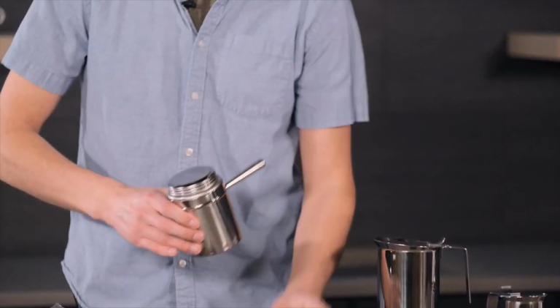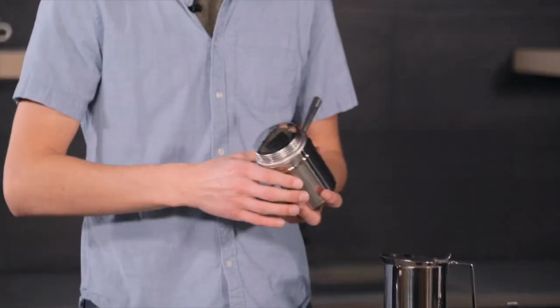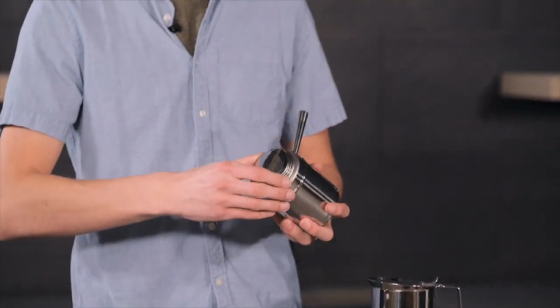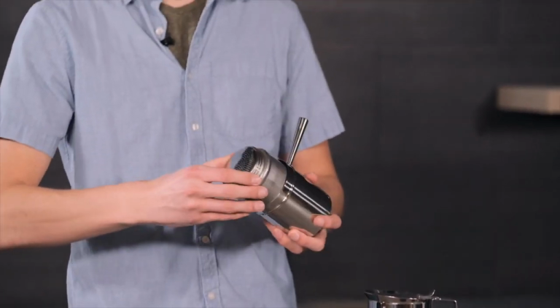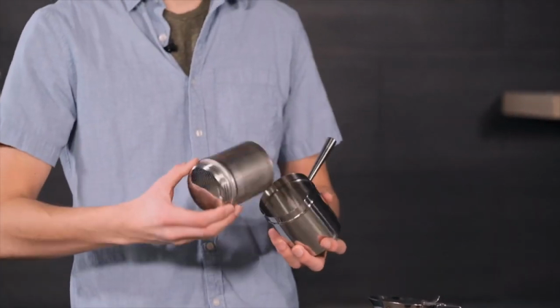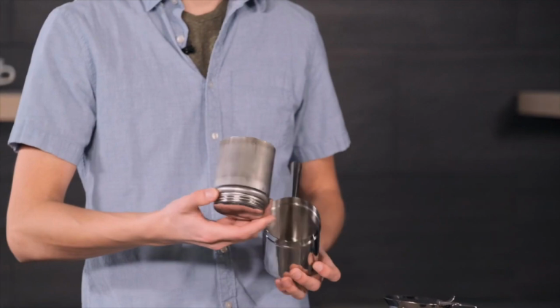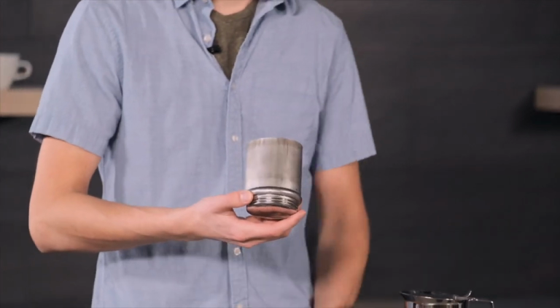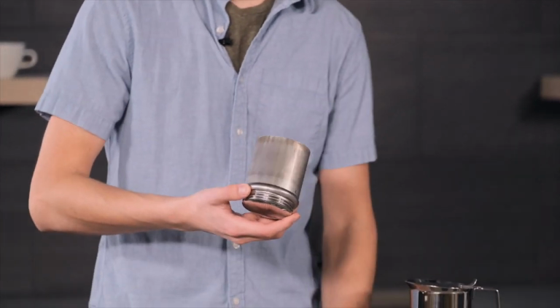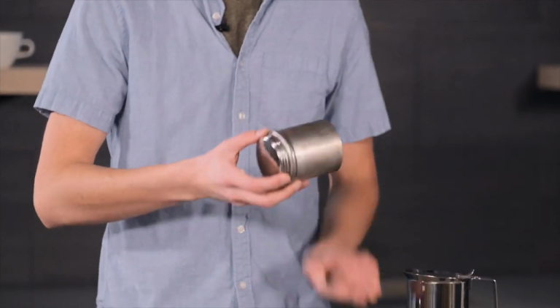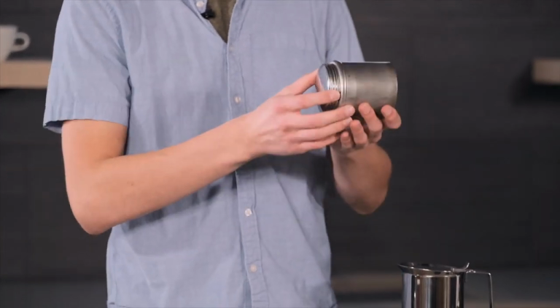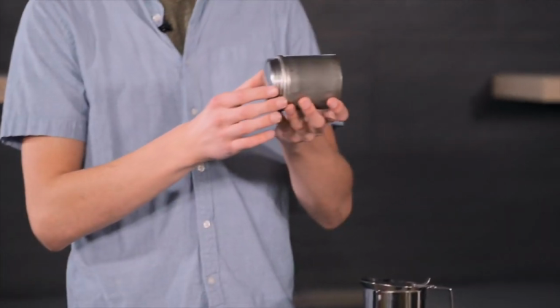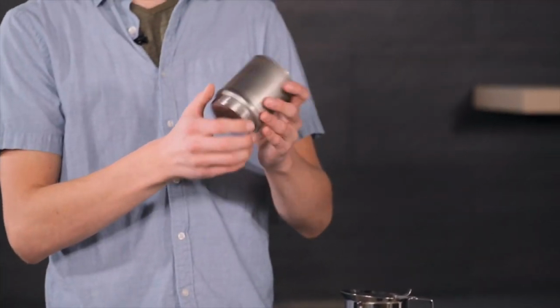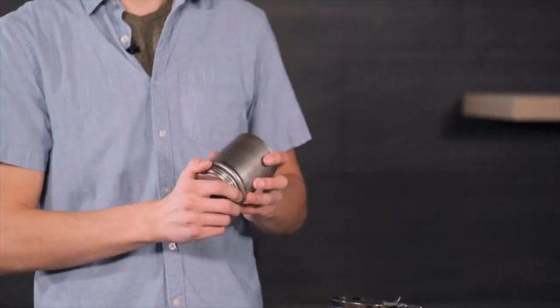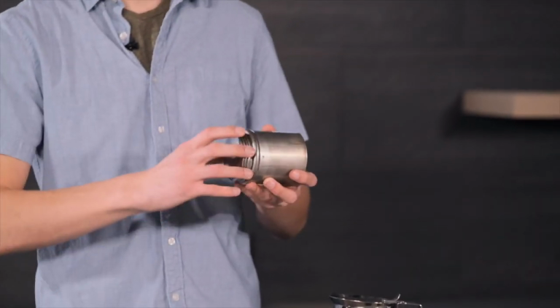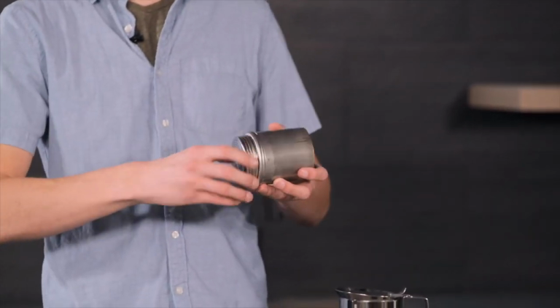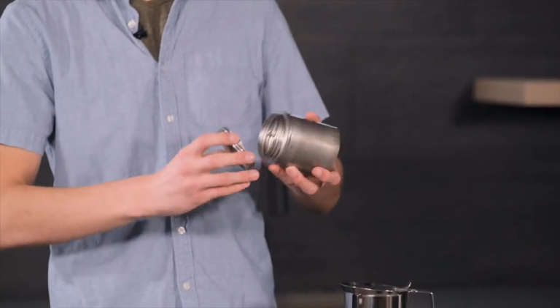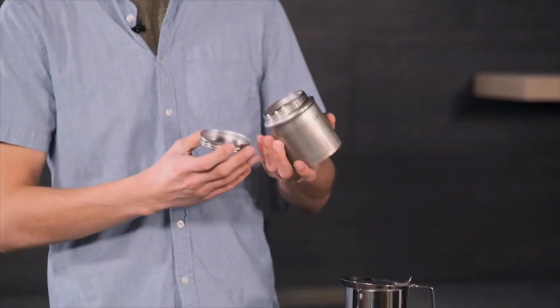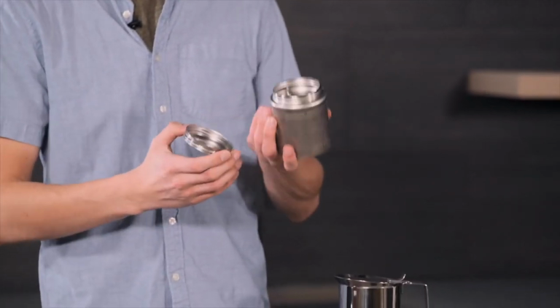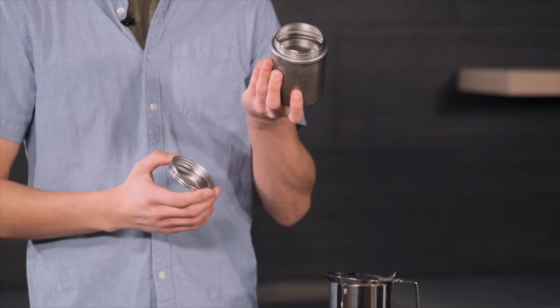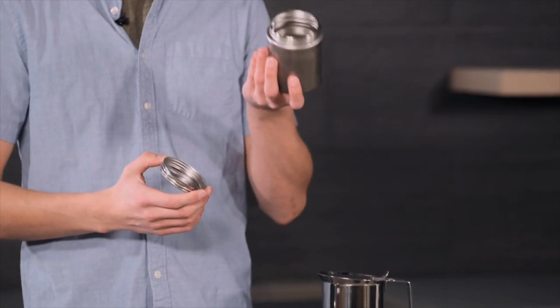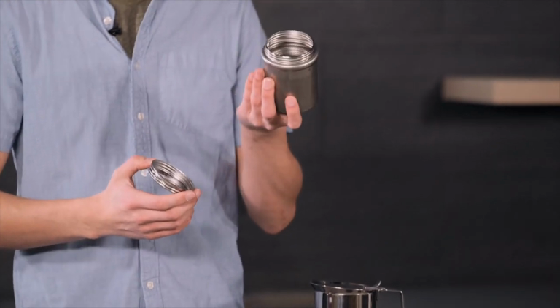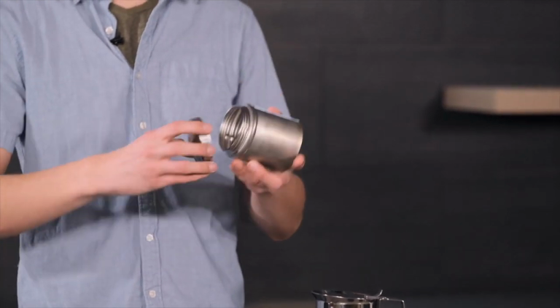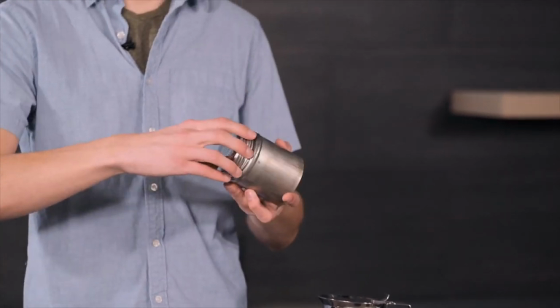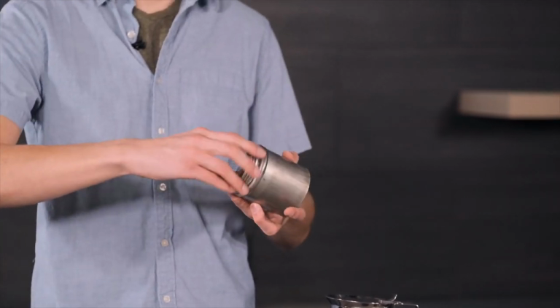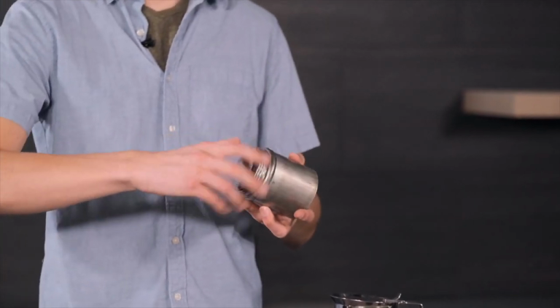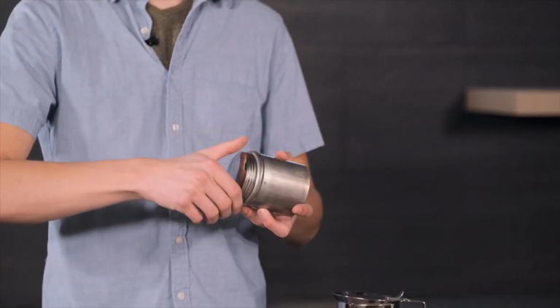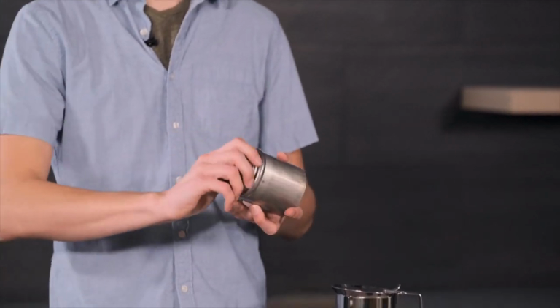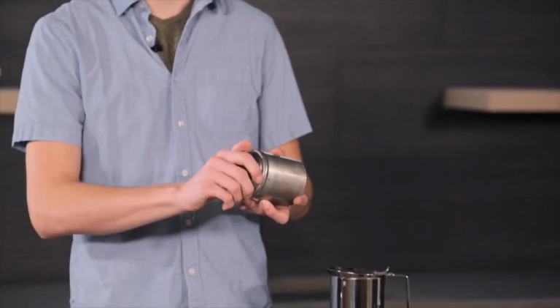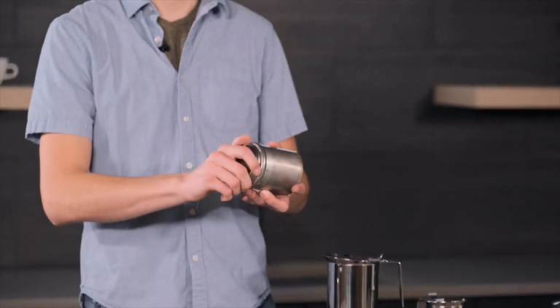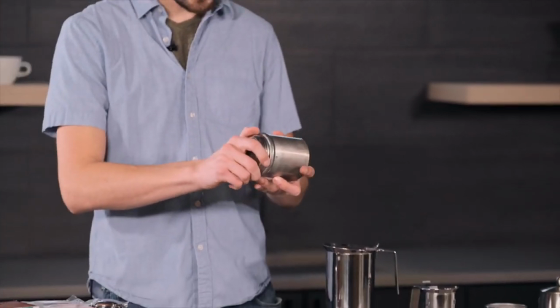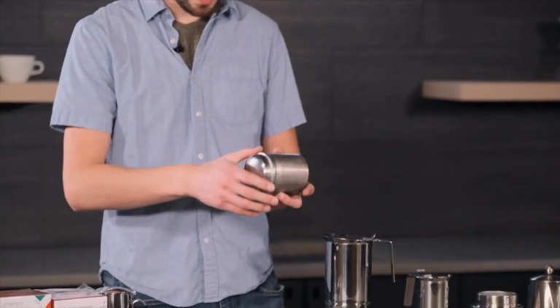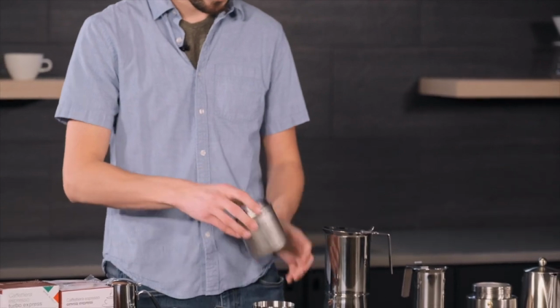Now let's talk capacity. The ILSA Neapolitan coffee maker isn't just for solitary coffee drinkers. With its generous size, it's perfect for sharing a brew with friends or family — a social device designed to bring people together over a shared love of coffee.